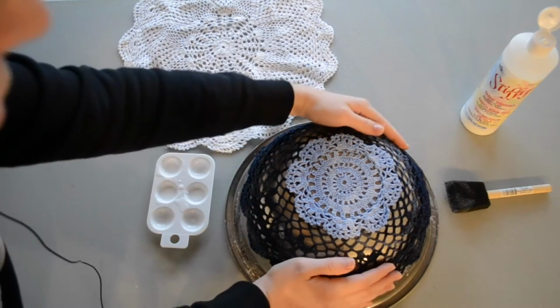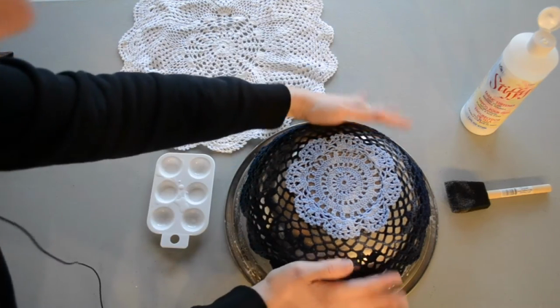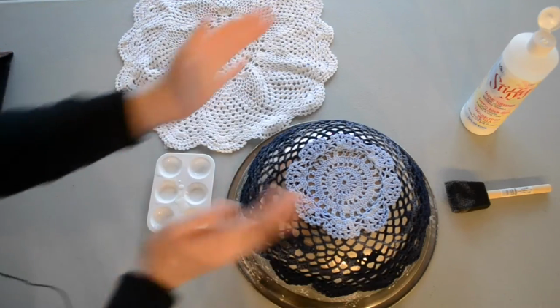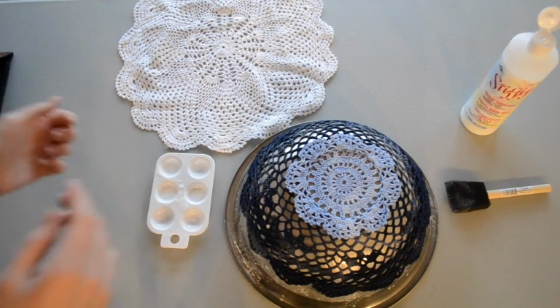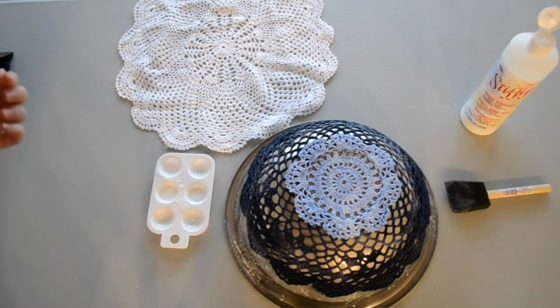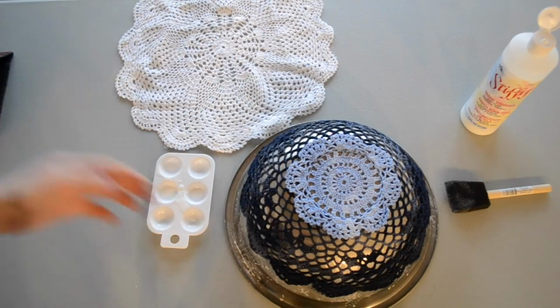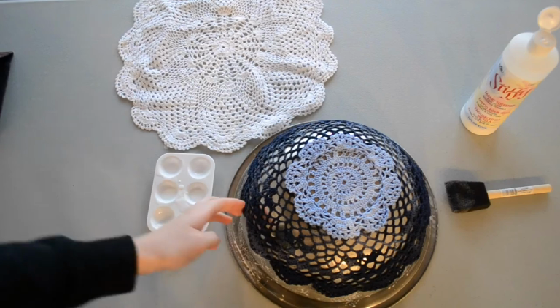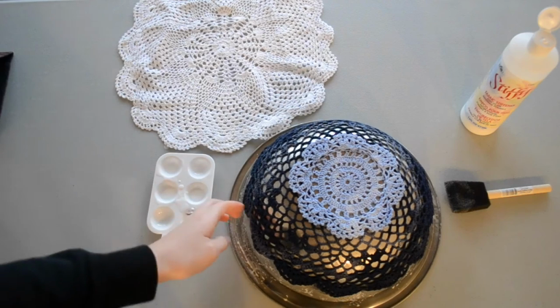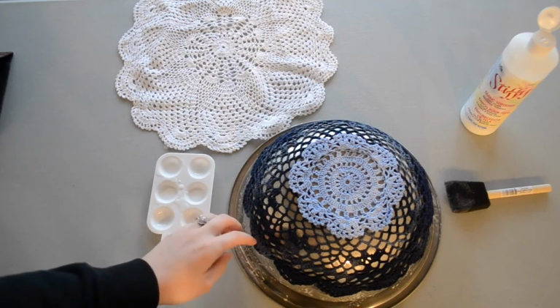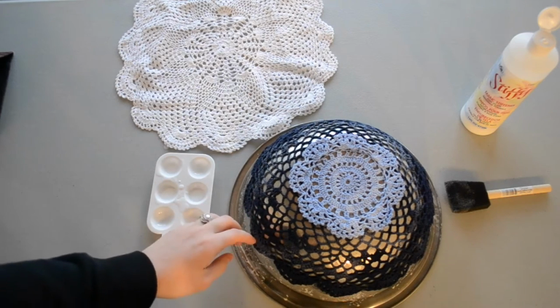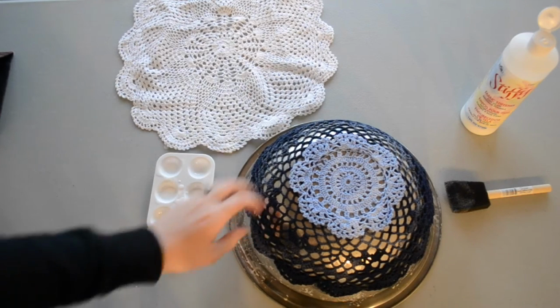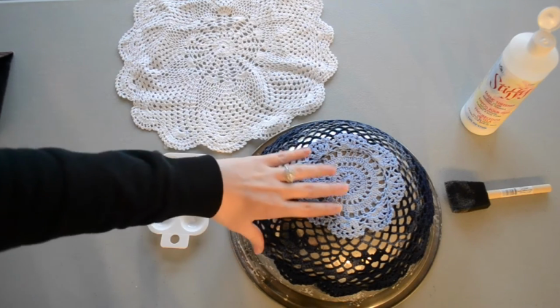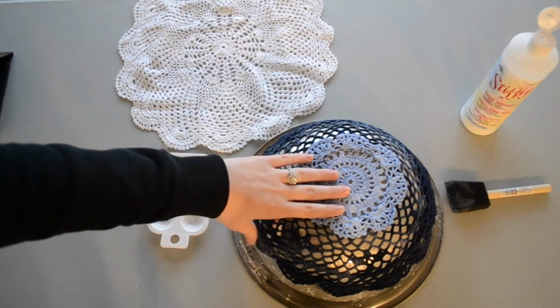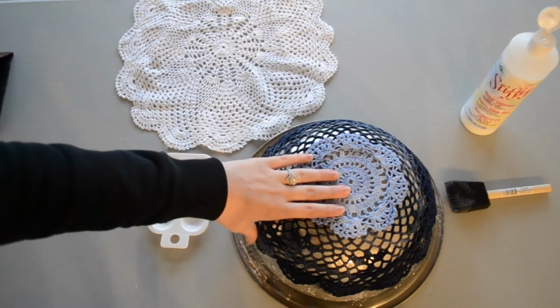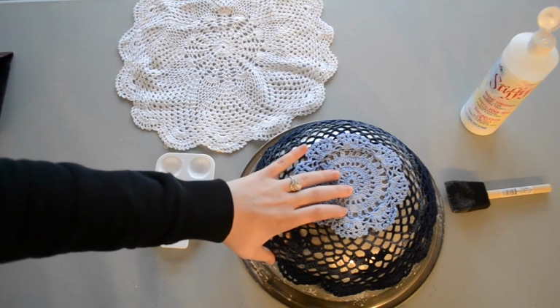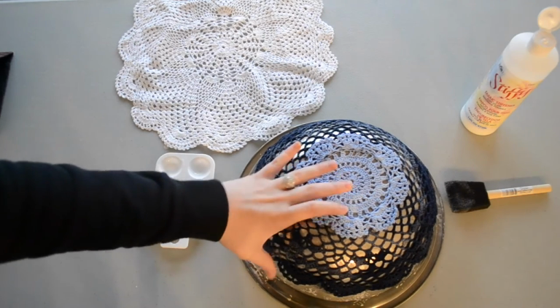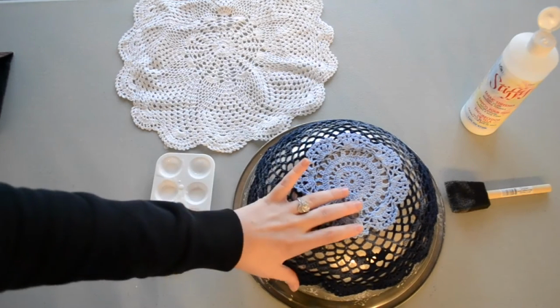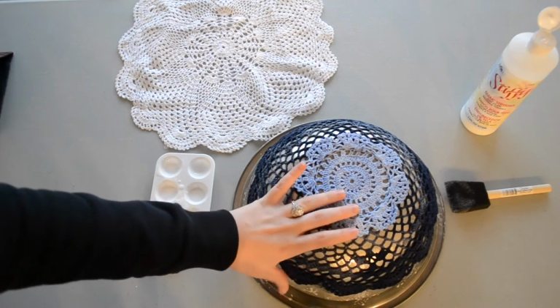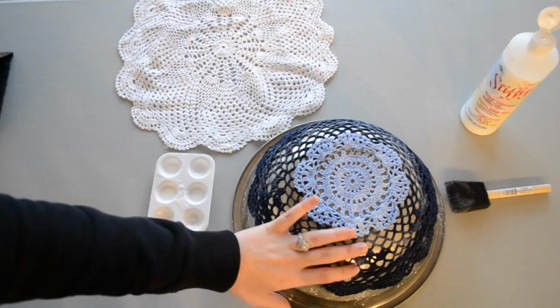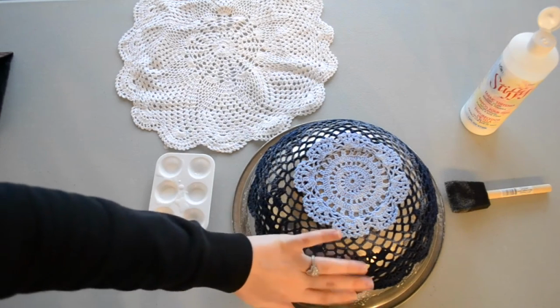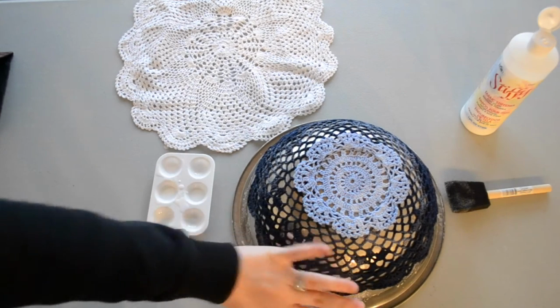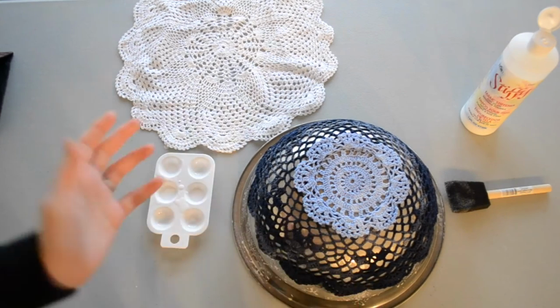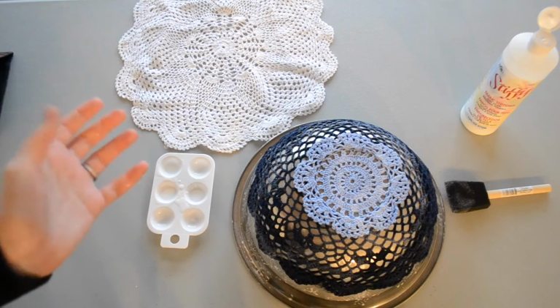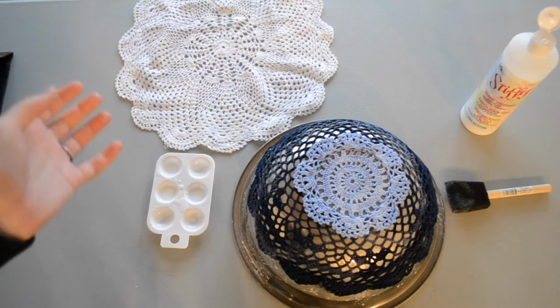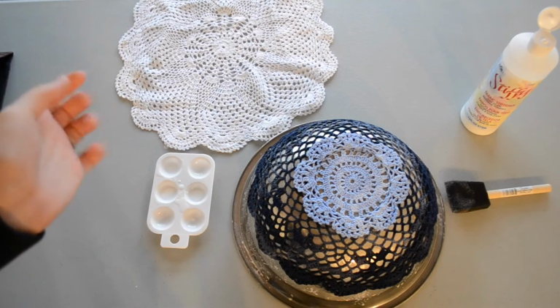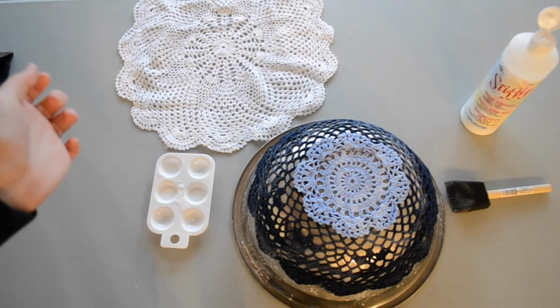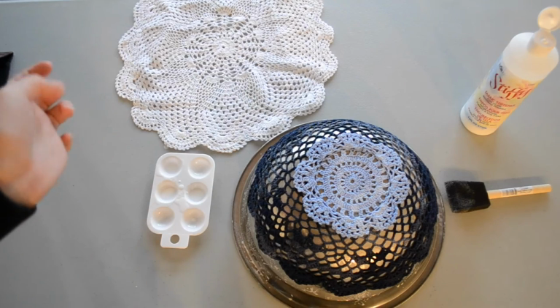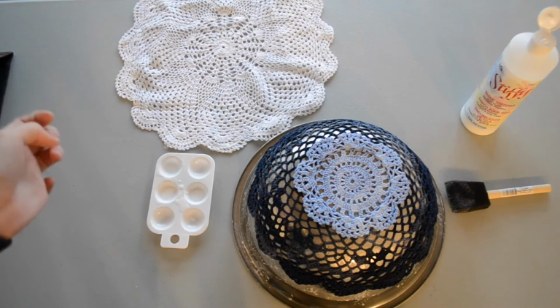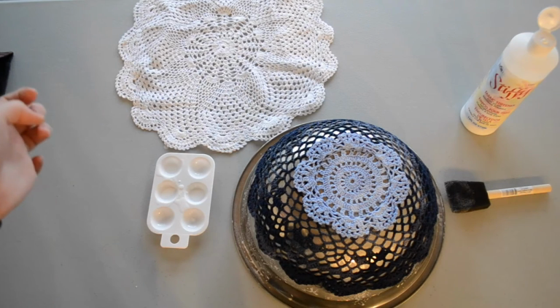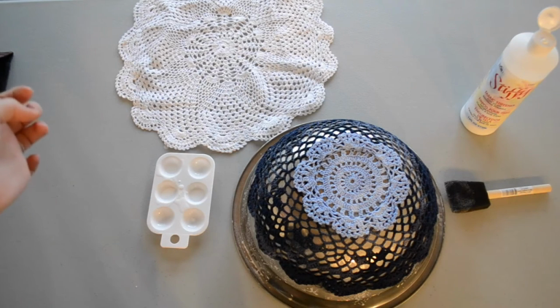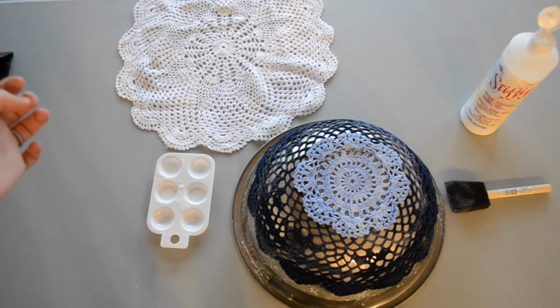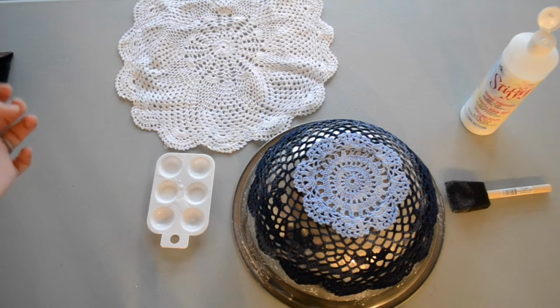So there we go. Once that's done, we're going to set it aside until it is hardened, which is about 24 hours. I'll show you what that looks like when it's ready to go.